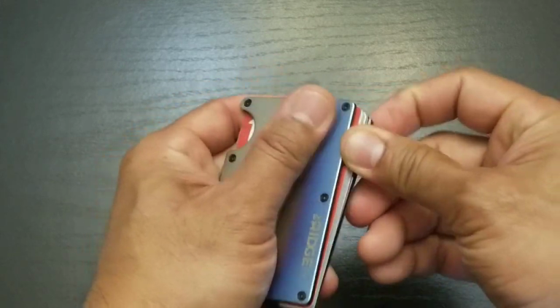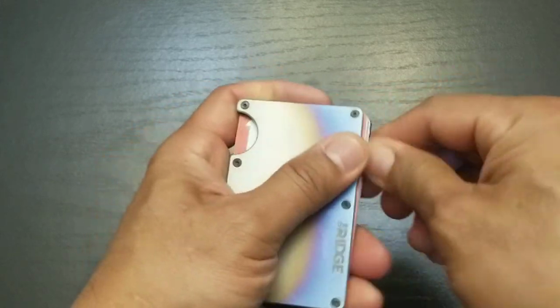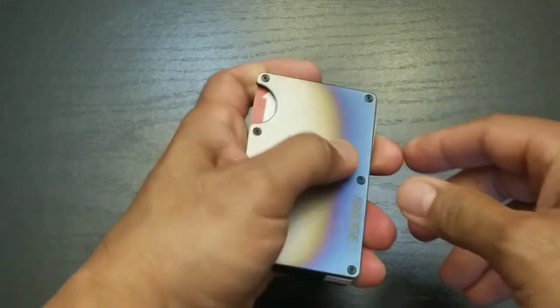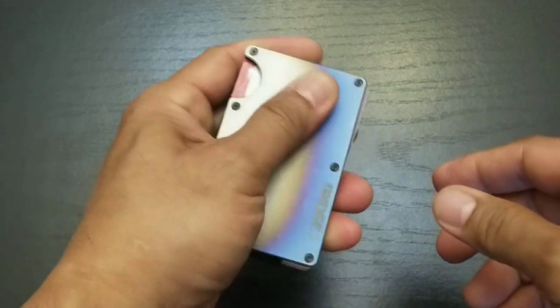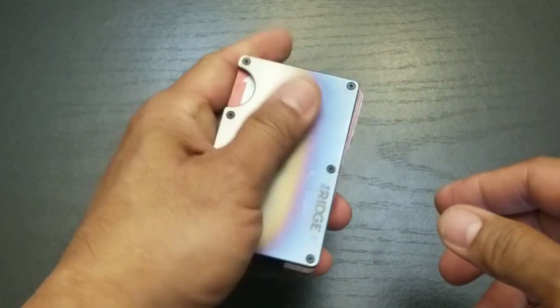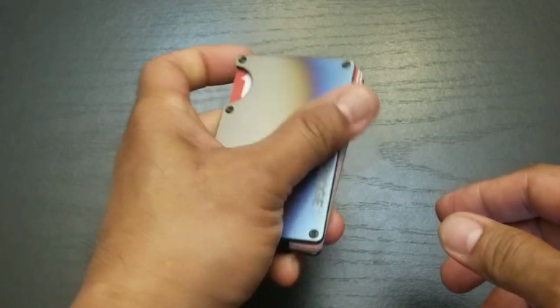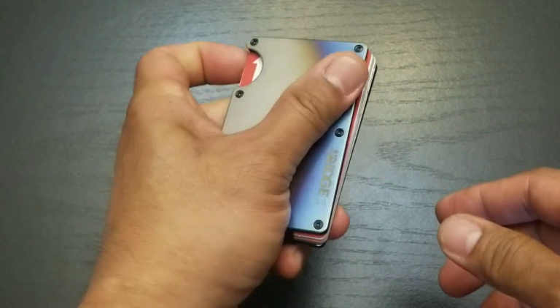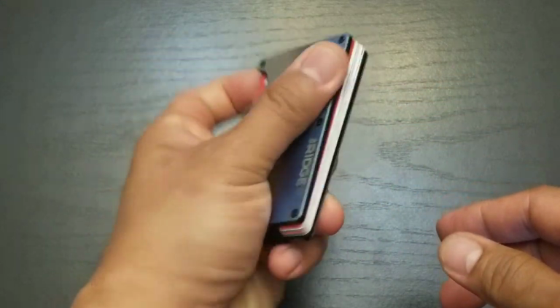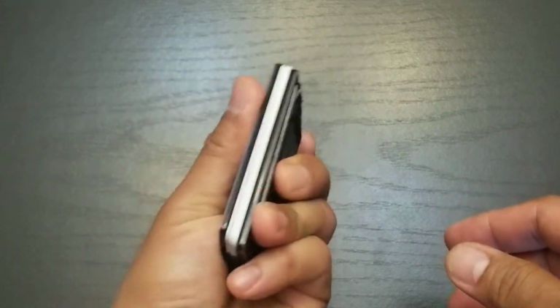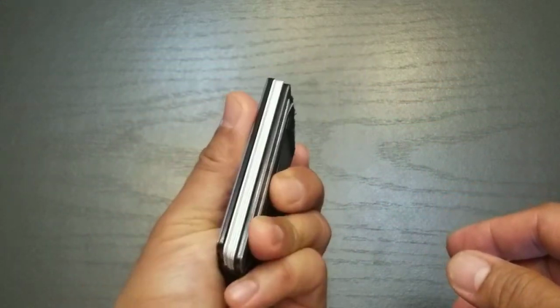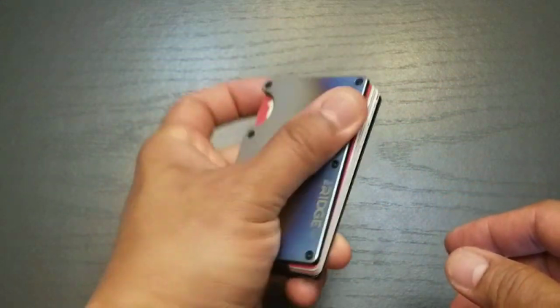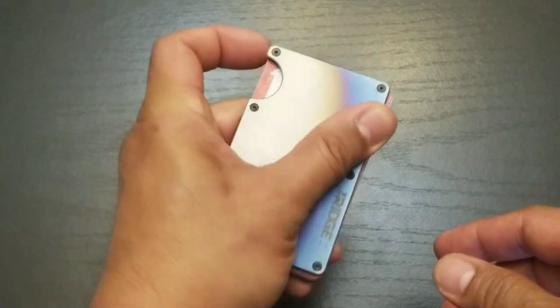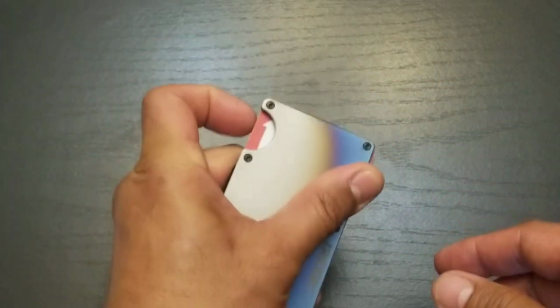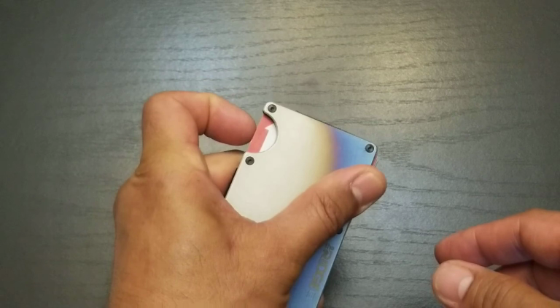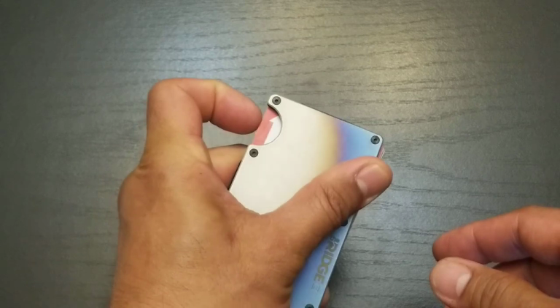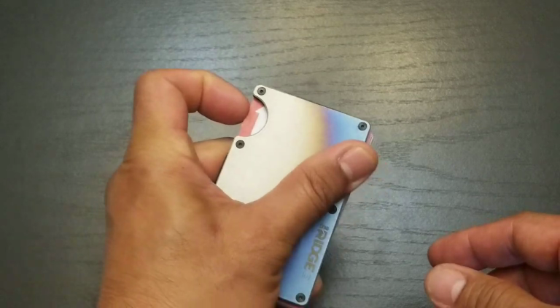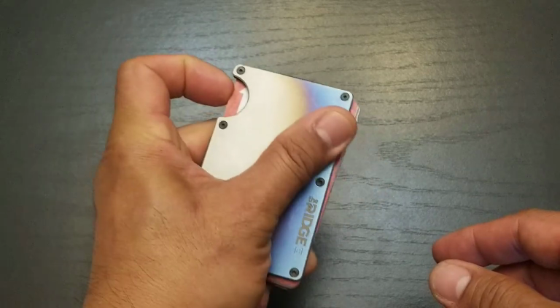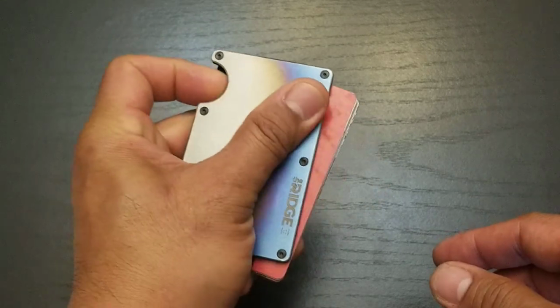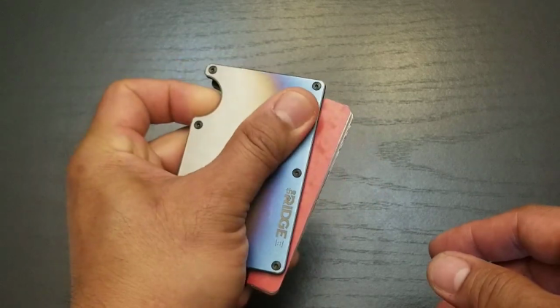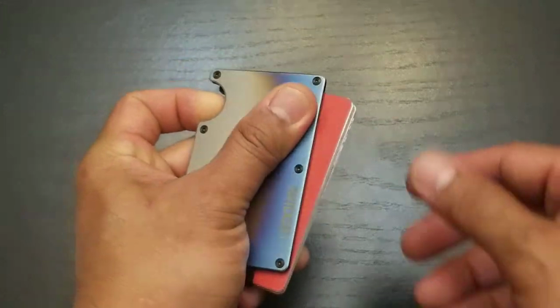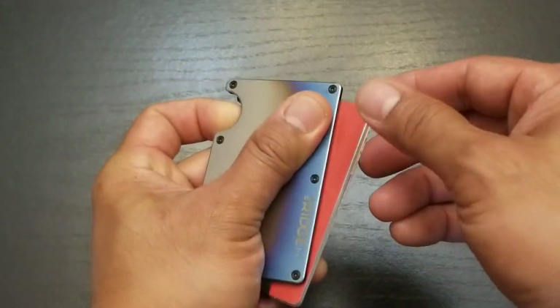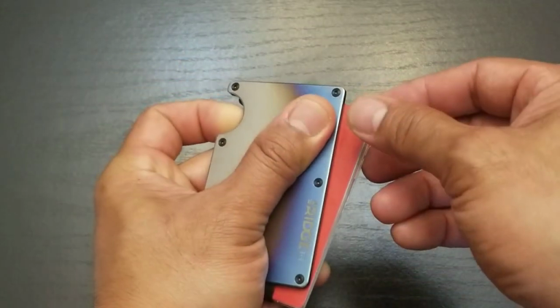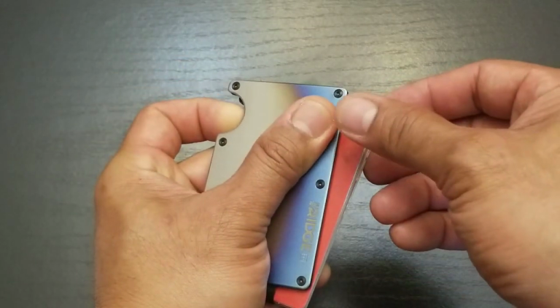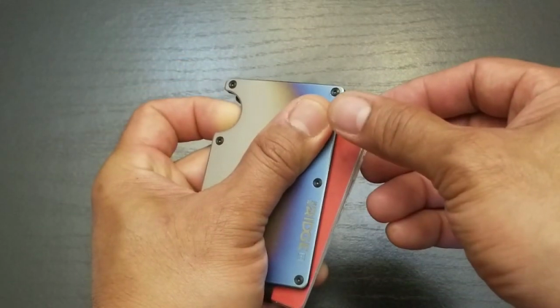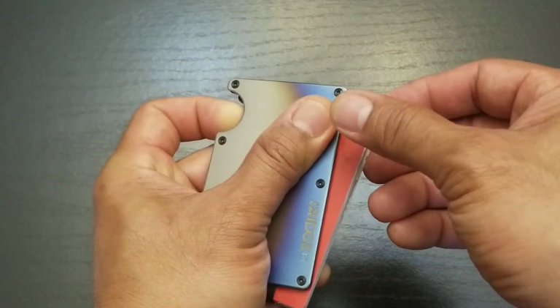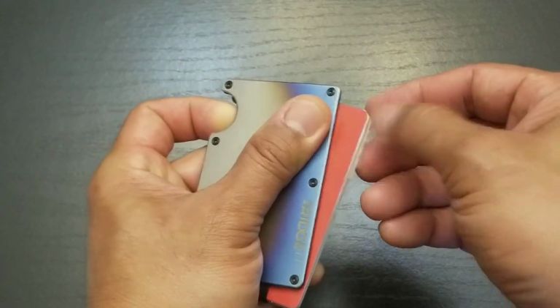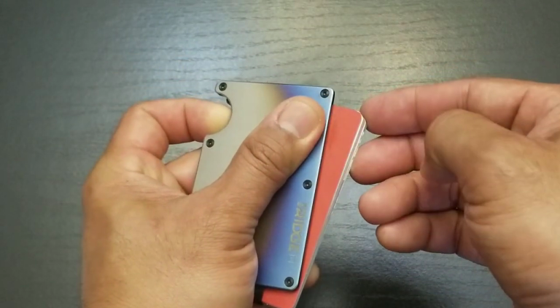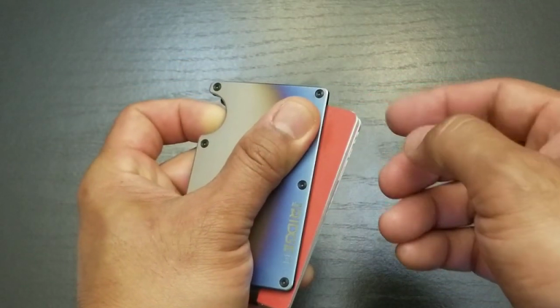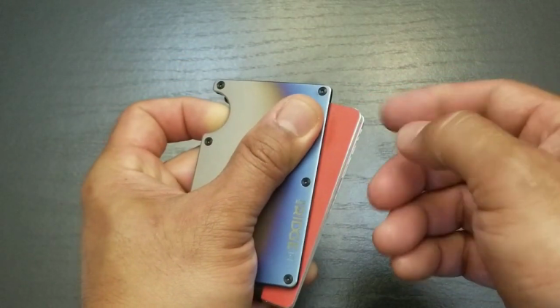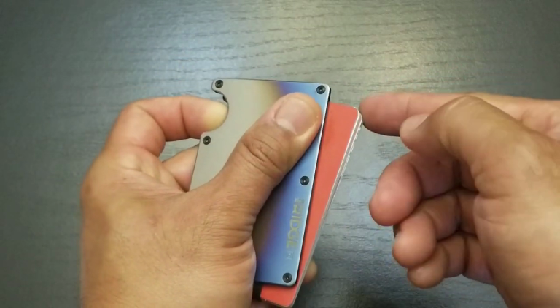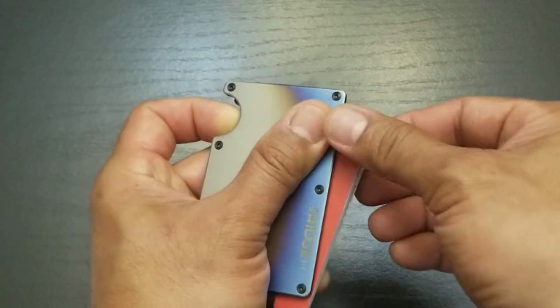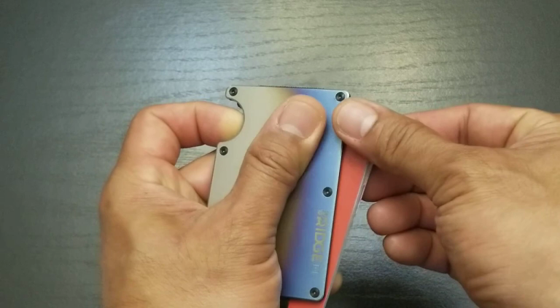So one more time. From the pocket, grab it like this. Use my index finger. Pull with my thumb as I'm pushing with my index finger.